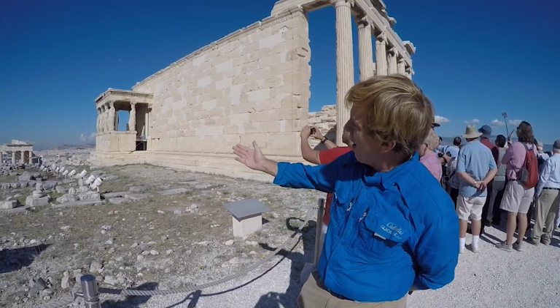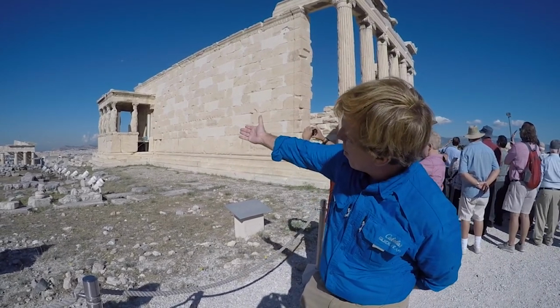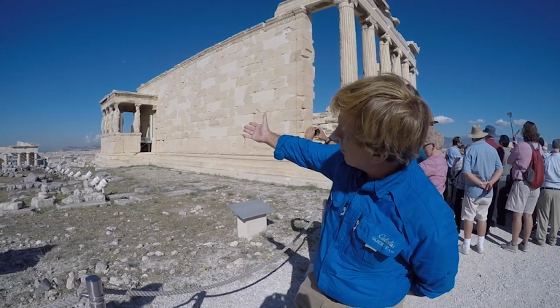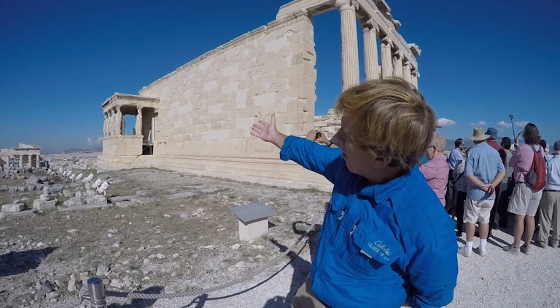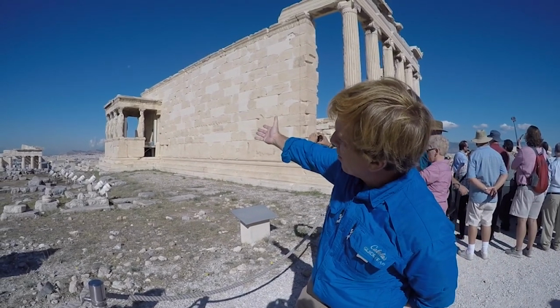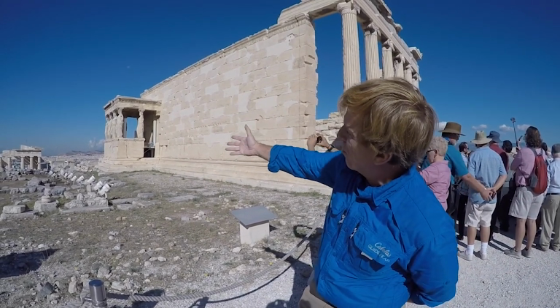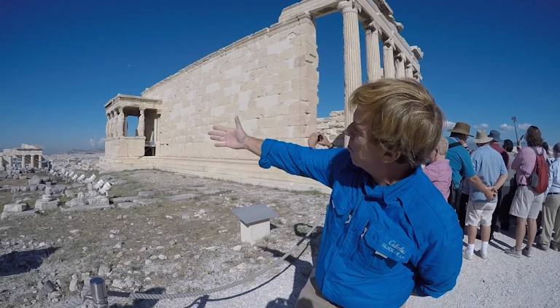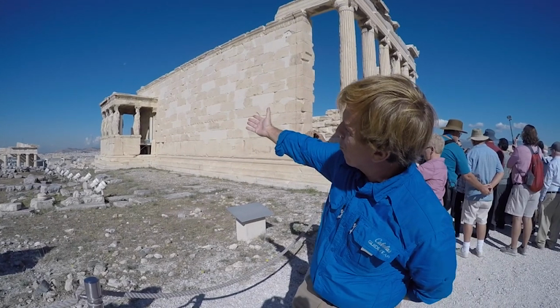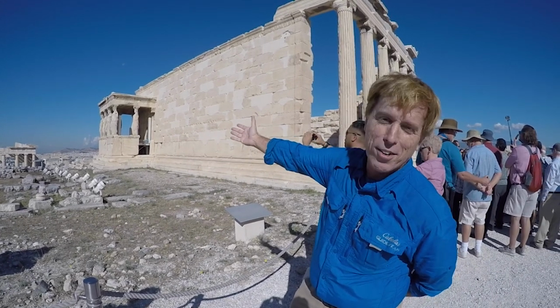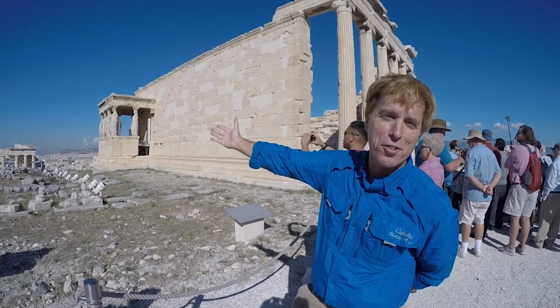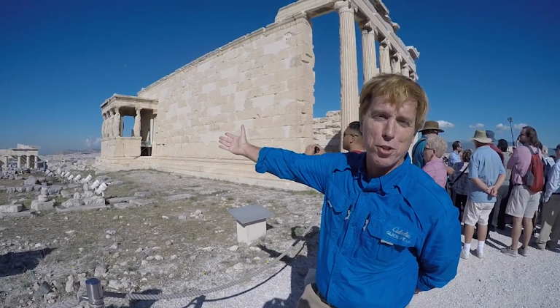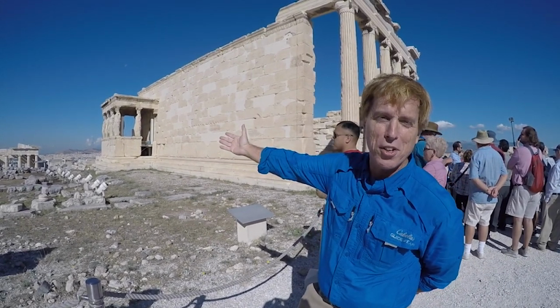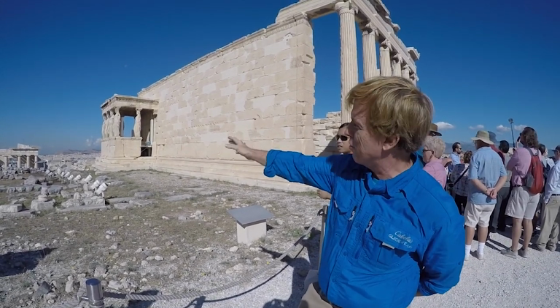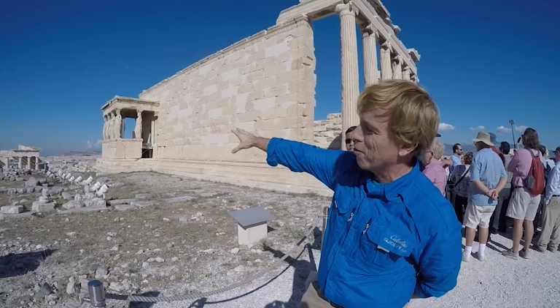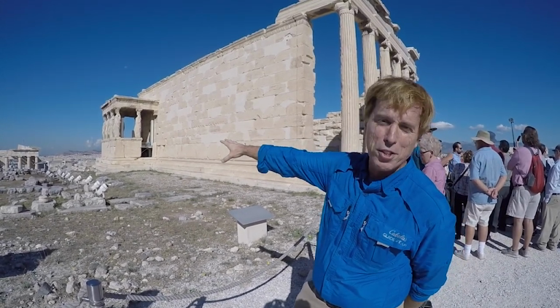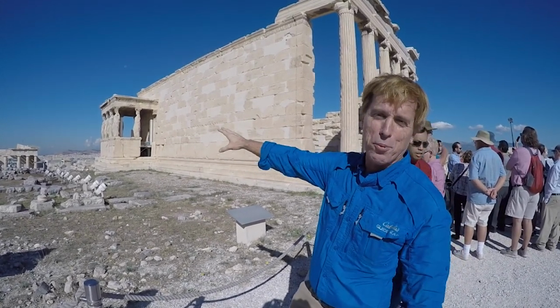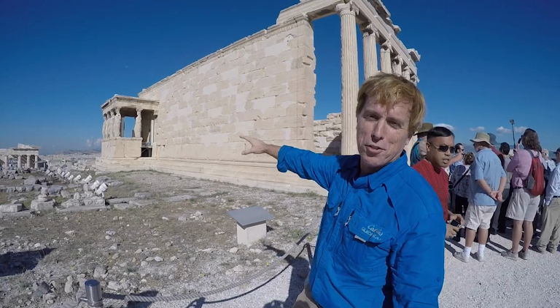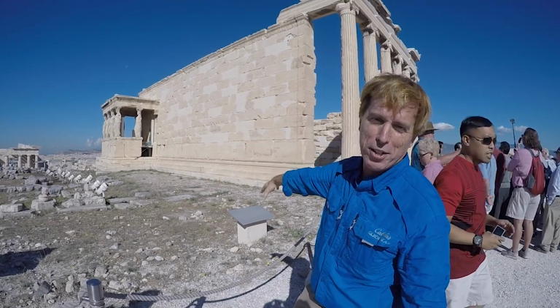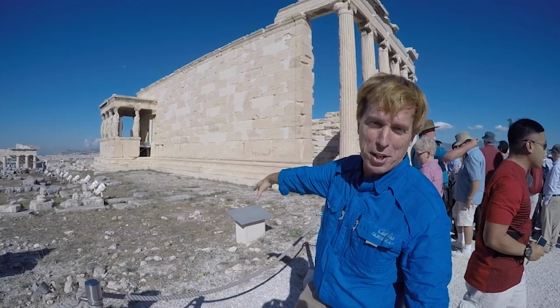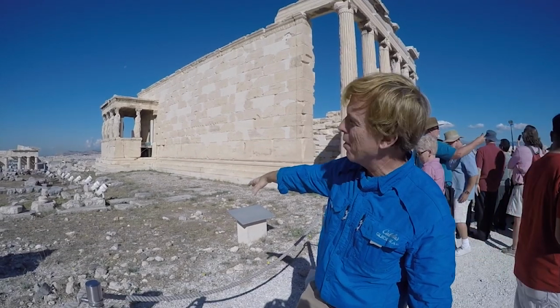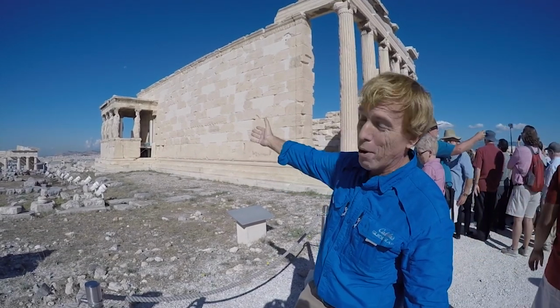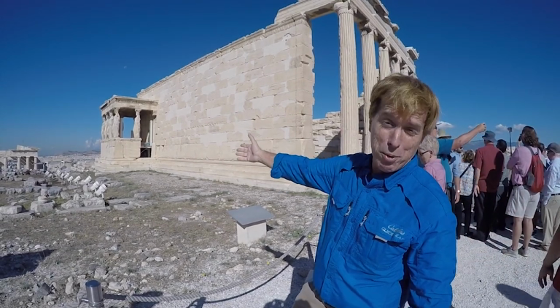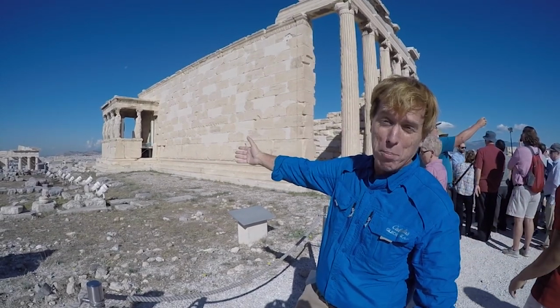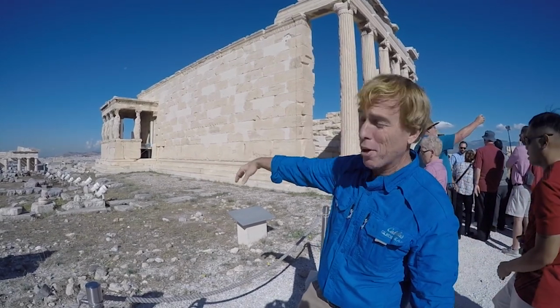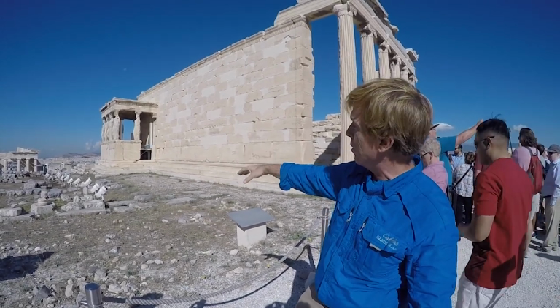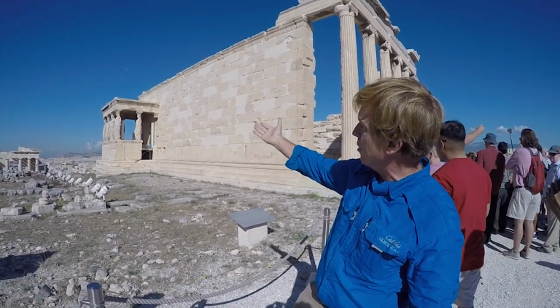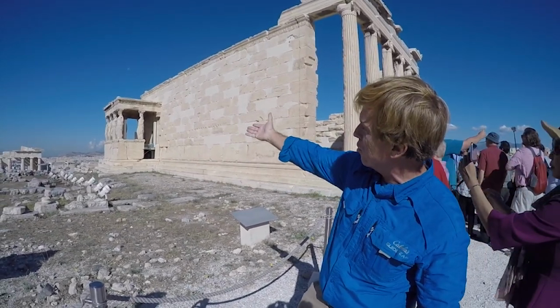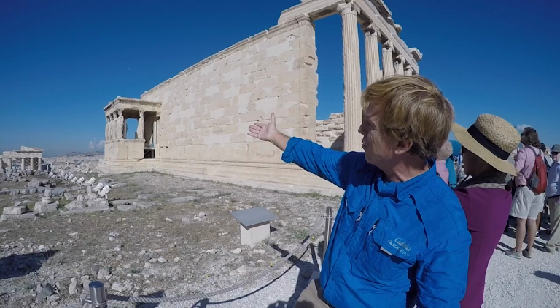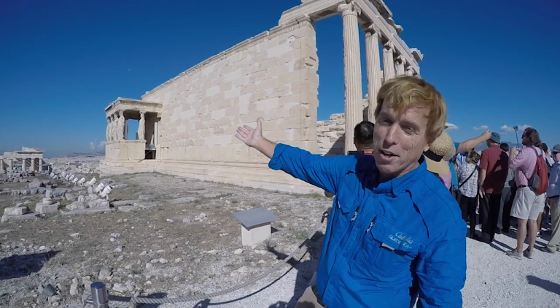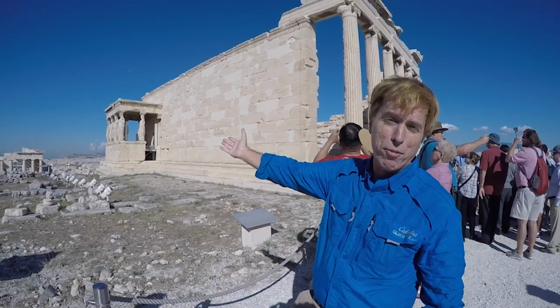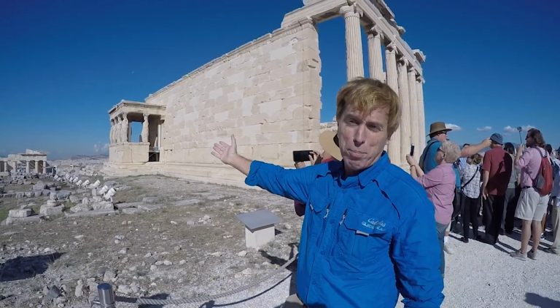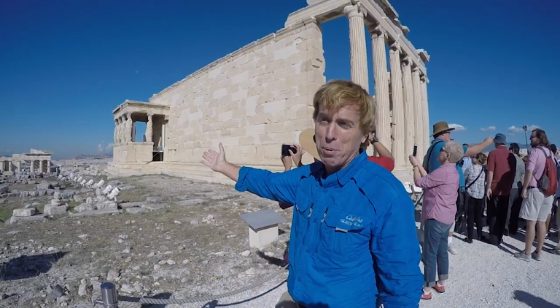Behind me you have the Erechtheion with the beautiful caryatid sculptures. These, of course, aren't the originals. The originals are down in the museum — the brand new museum below the Acropolis — but you can enjoy these nearly perfect copies up here.